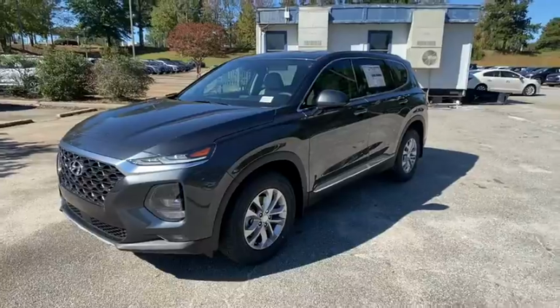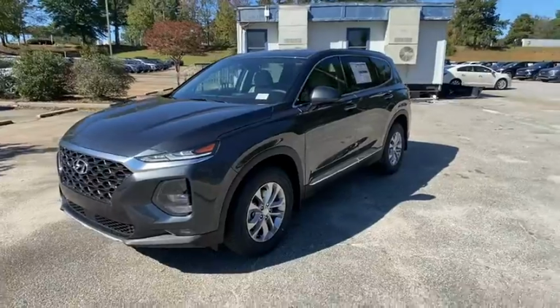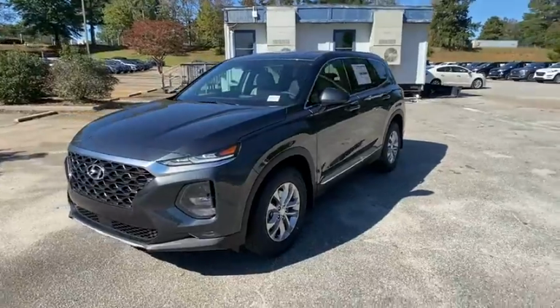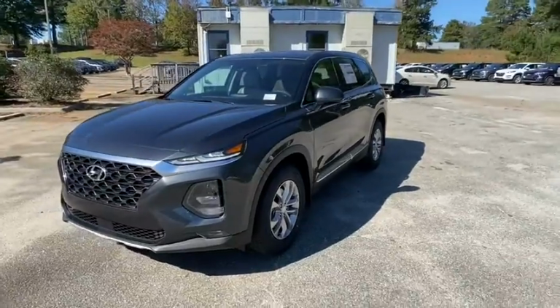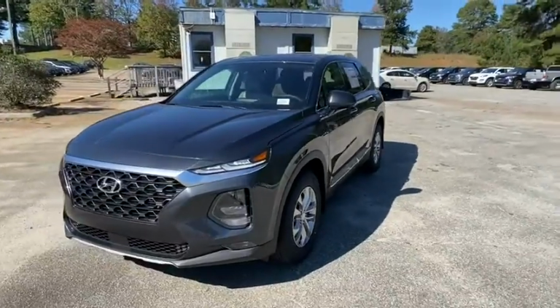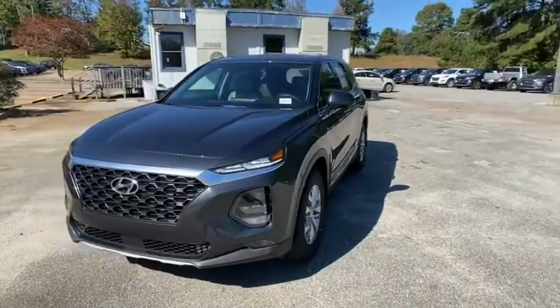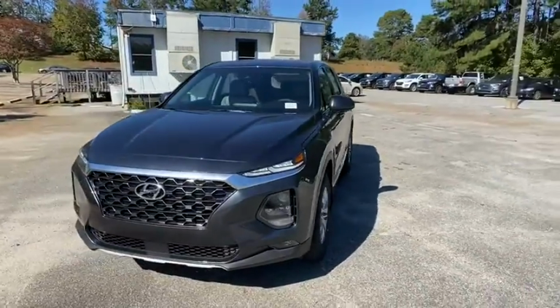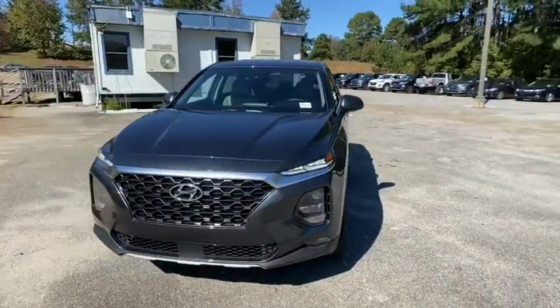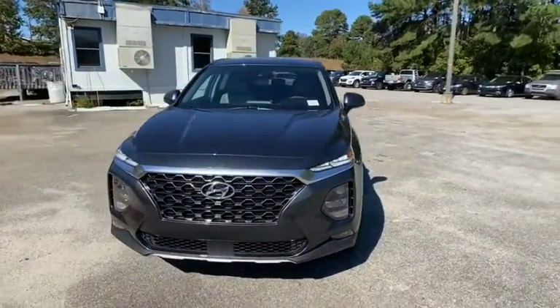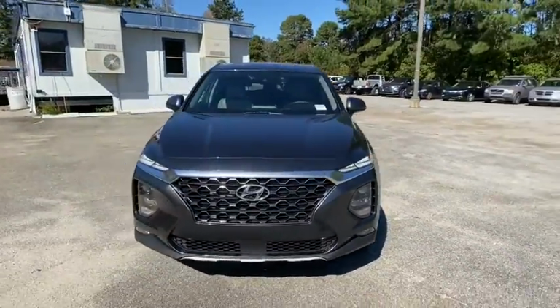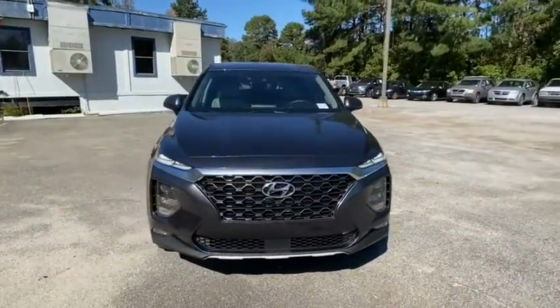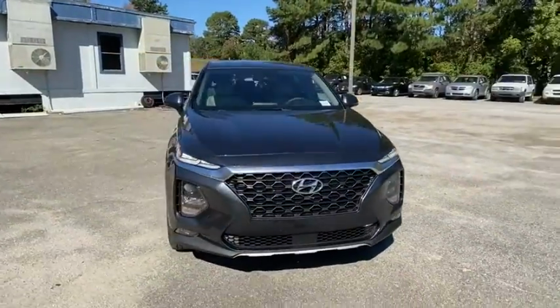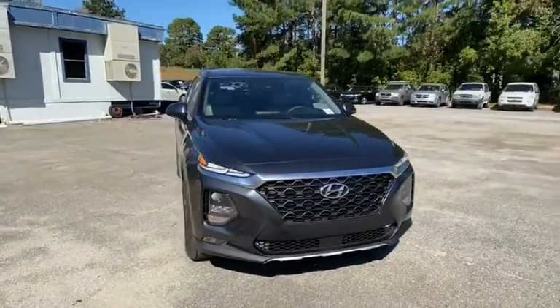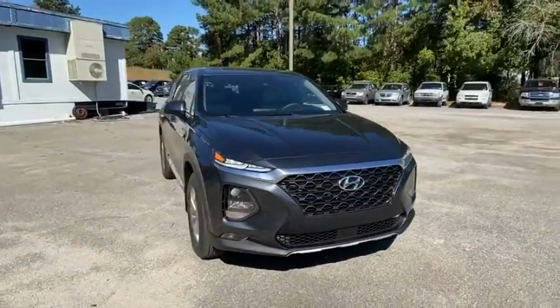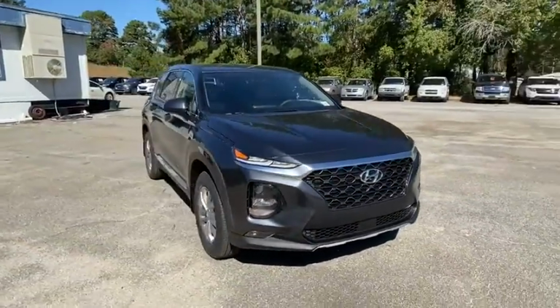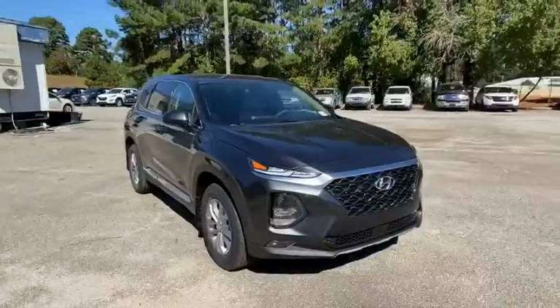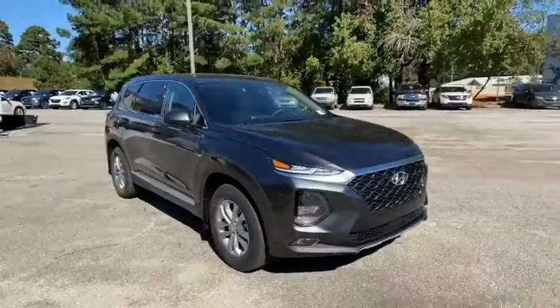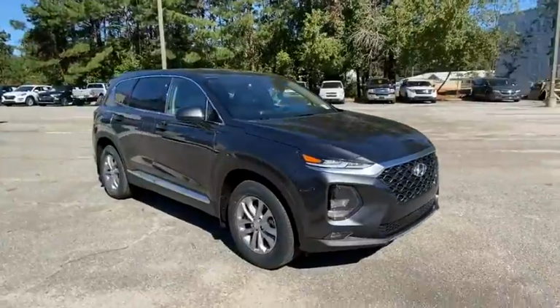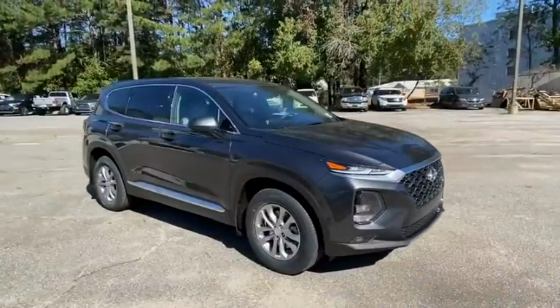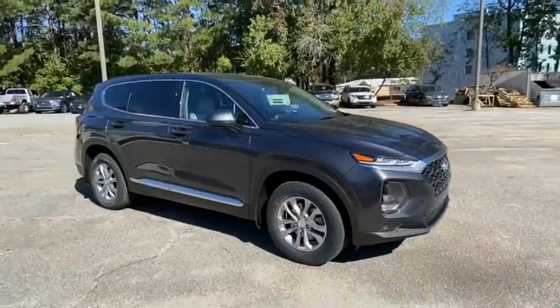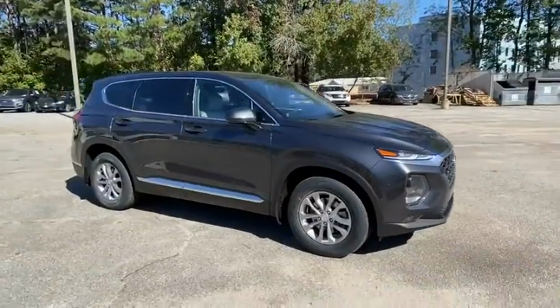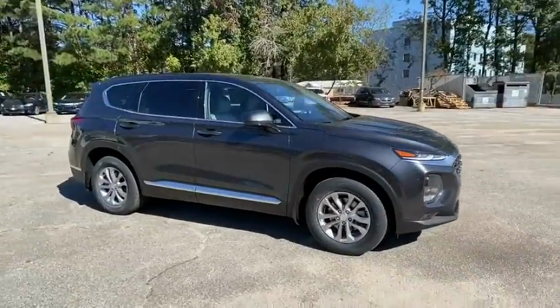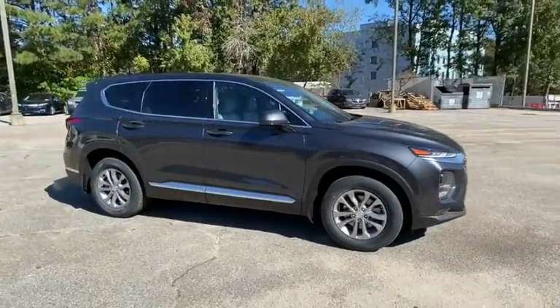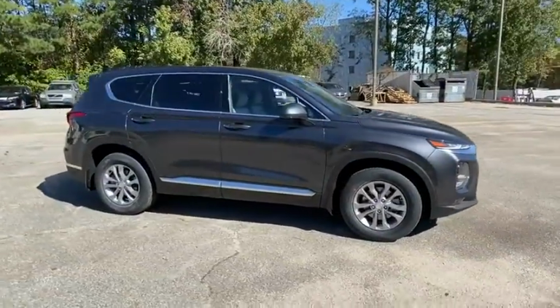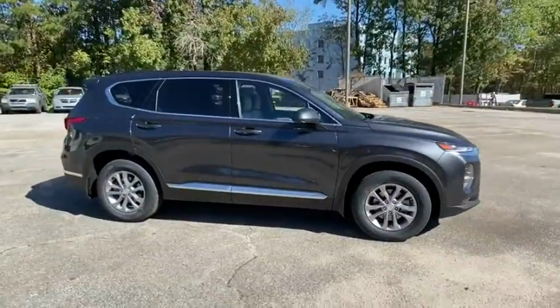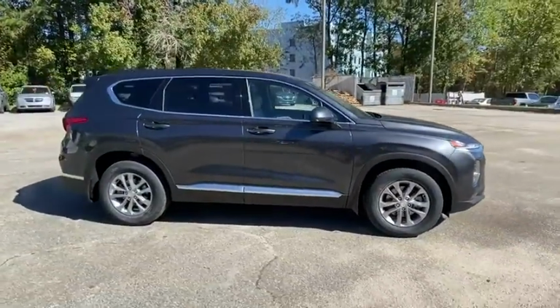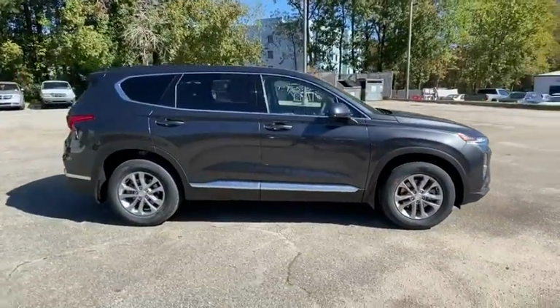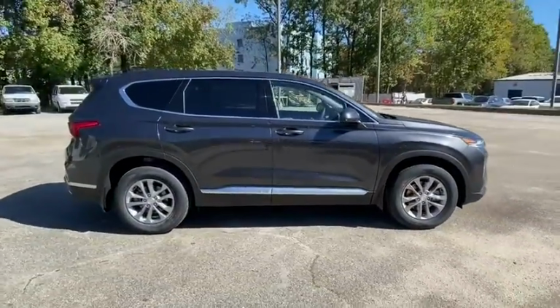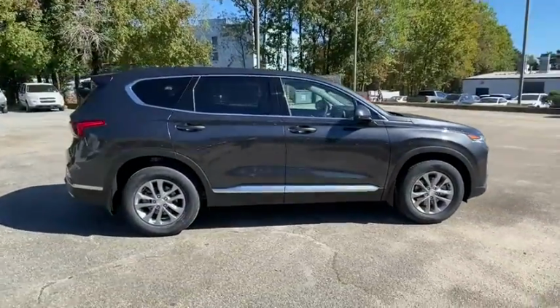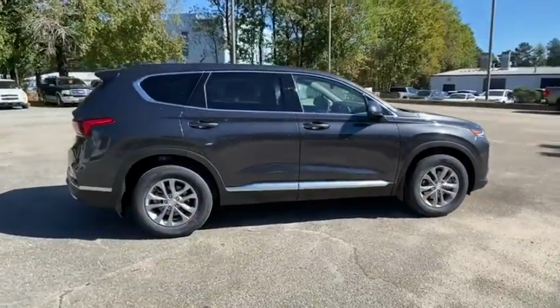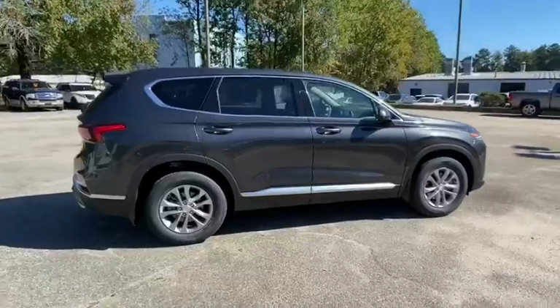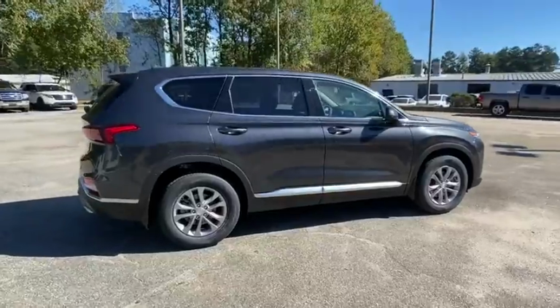Come test drive the 2020 Hyundai Santa Fe. Style, quality, performance, value. Need we say more? Here are some of this vehicle's great options.